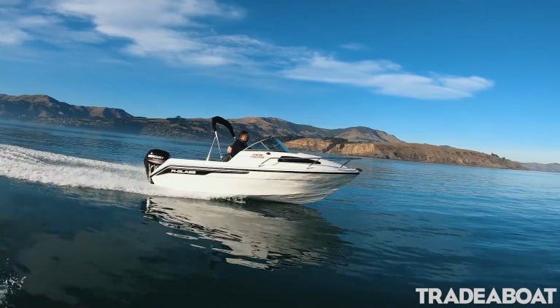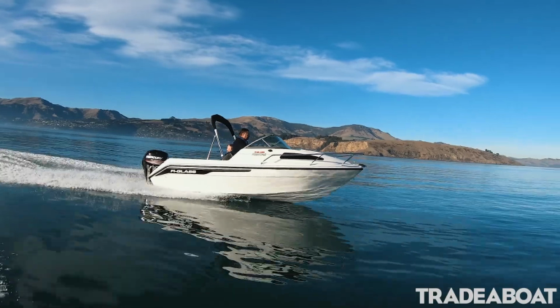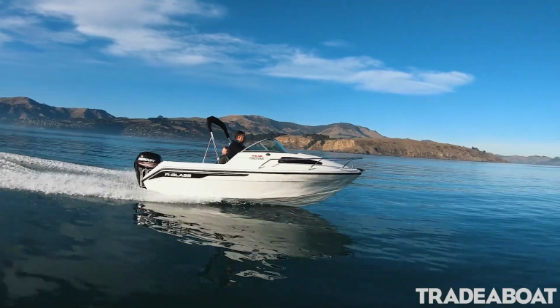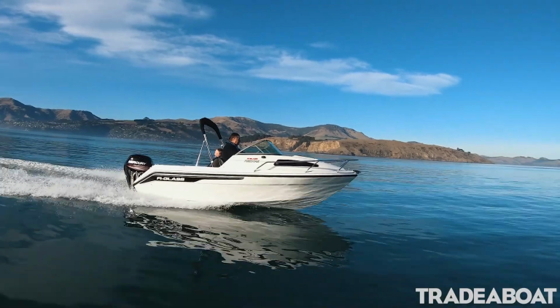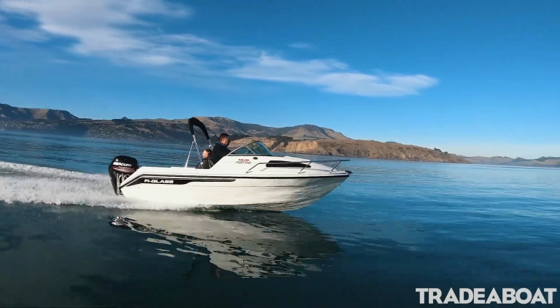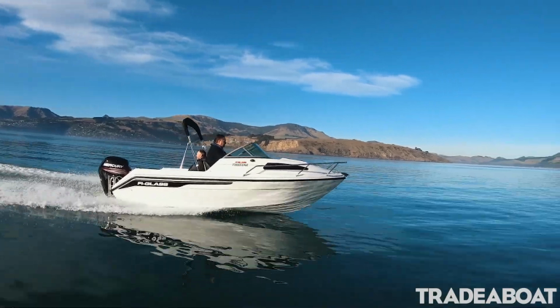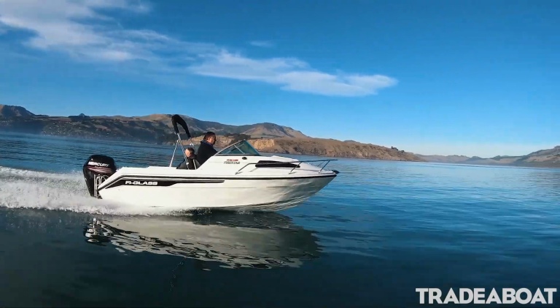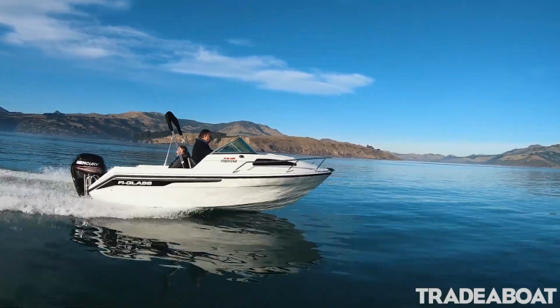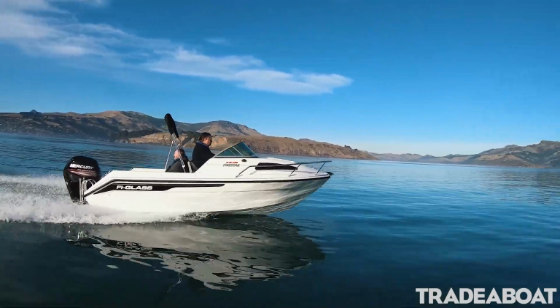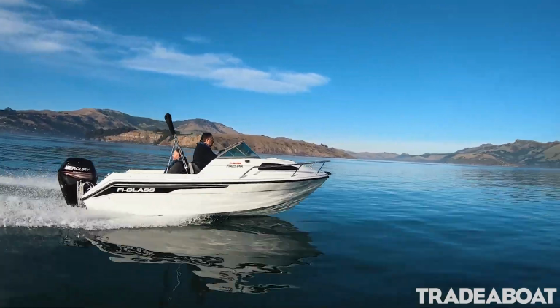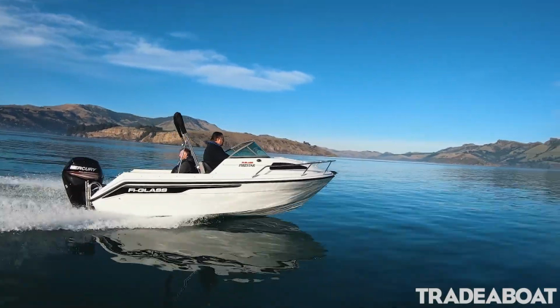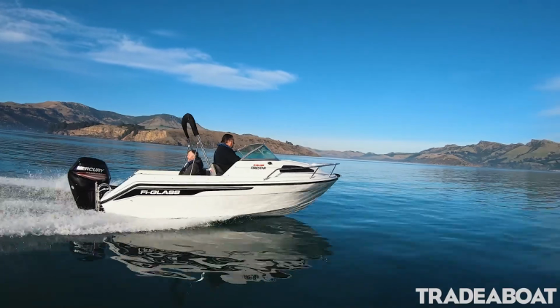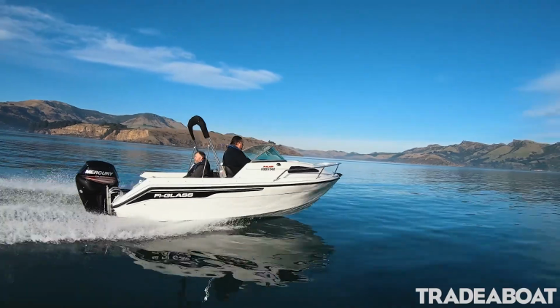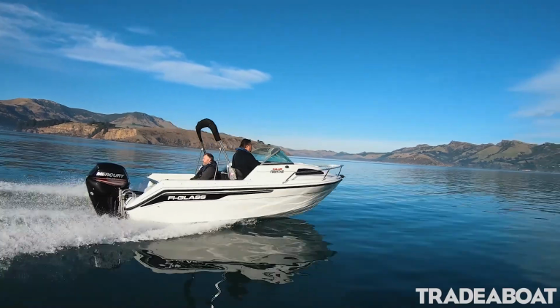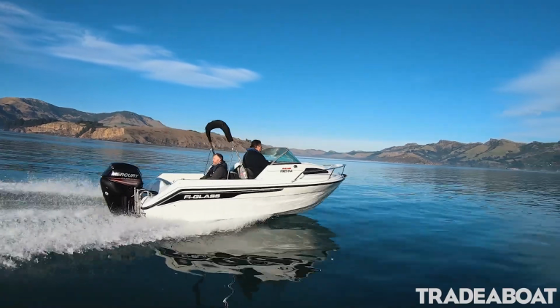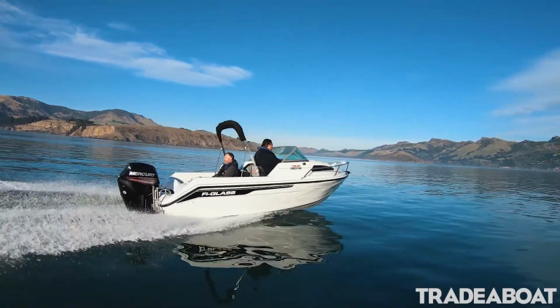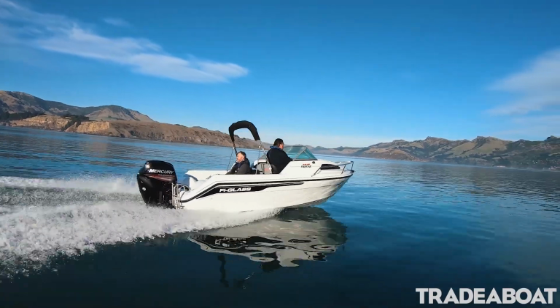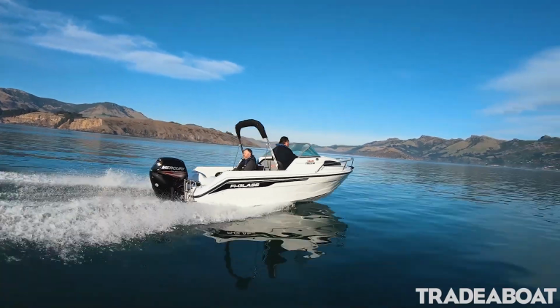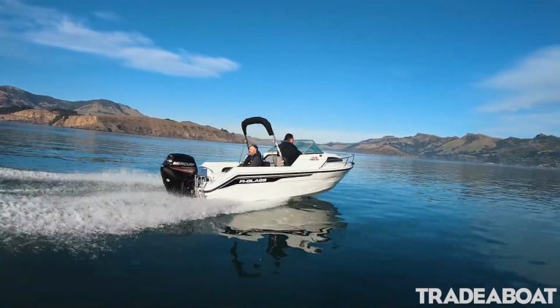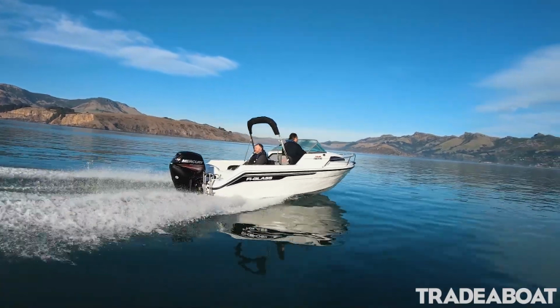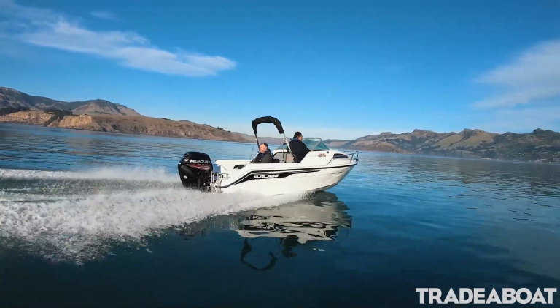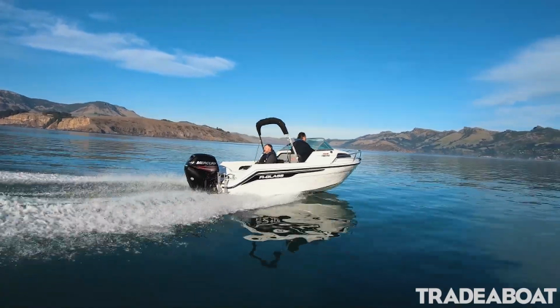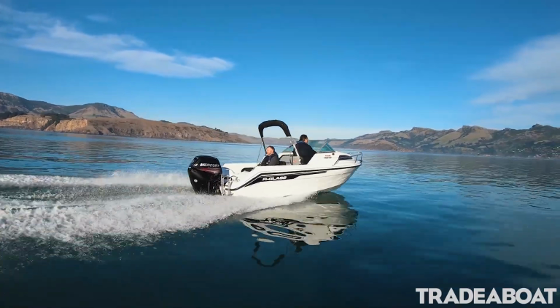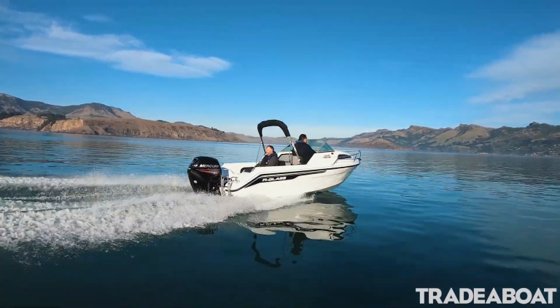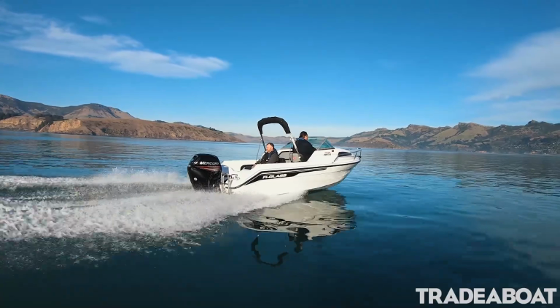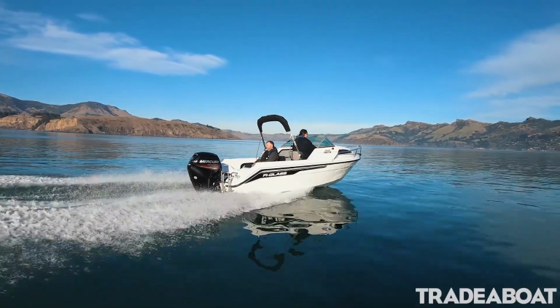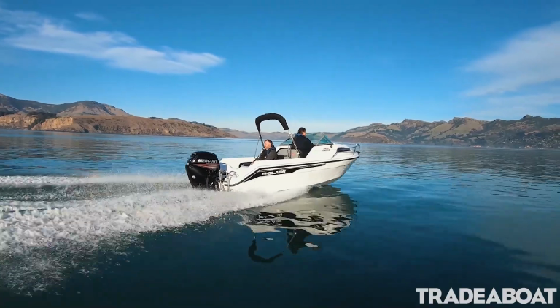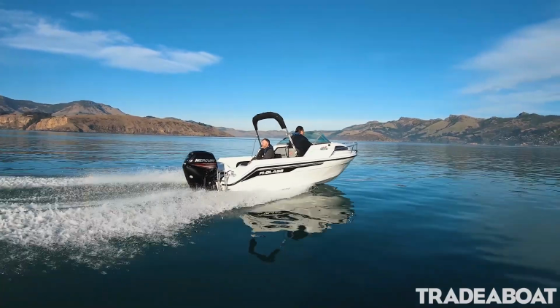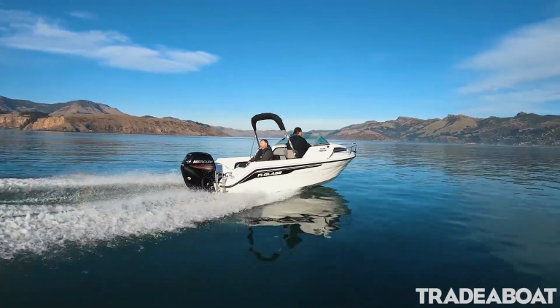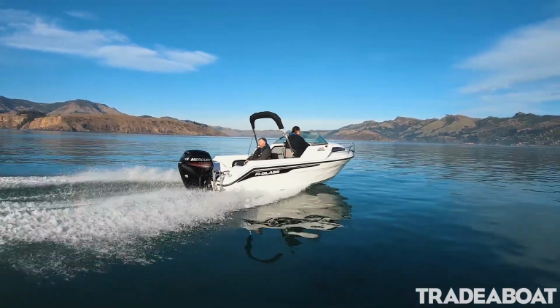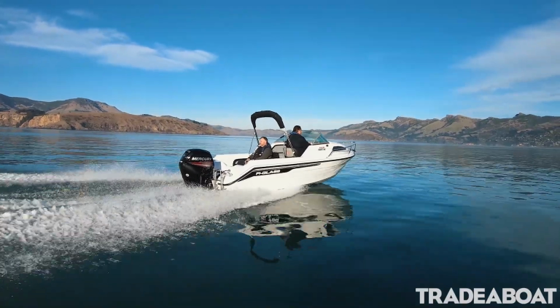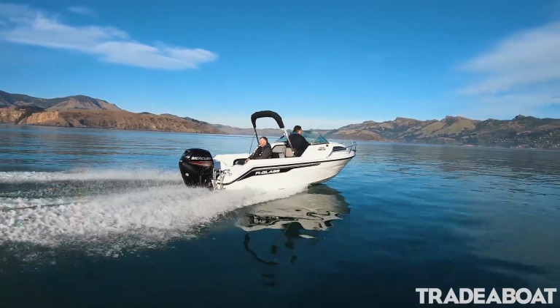It comes with a solid, durable Fireglass multi-roller trailer. The boat is light to tow — it has an all-up tow weight of under a tonne, so it can be towed with most family vehicles.